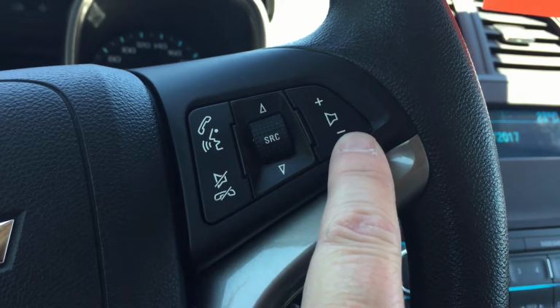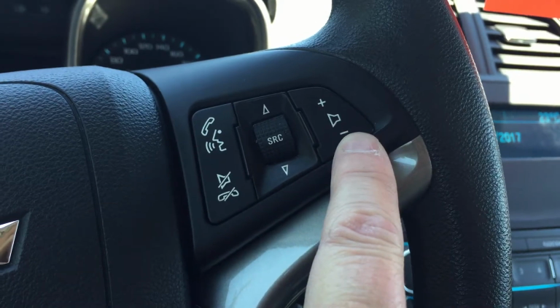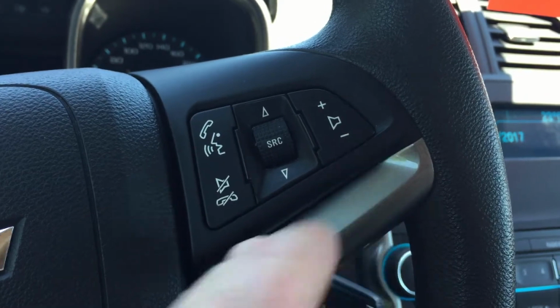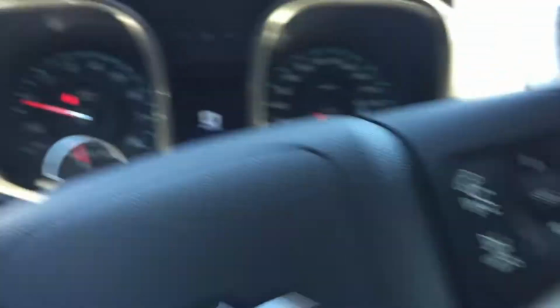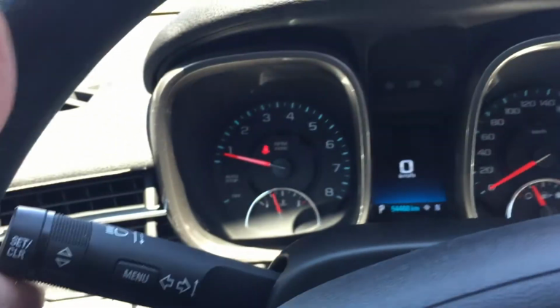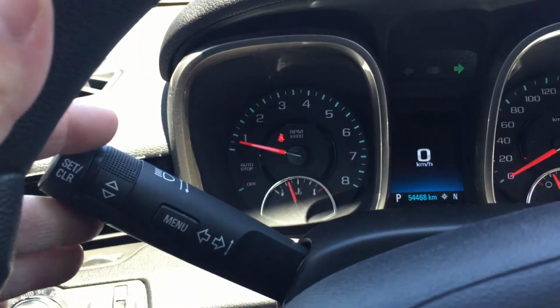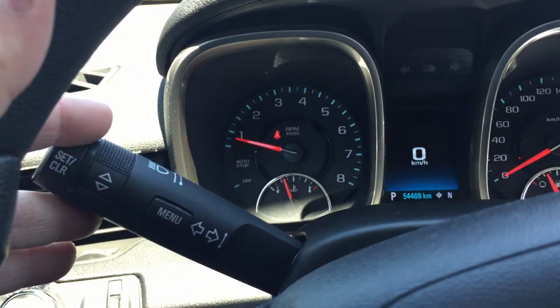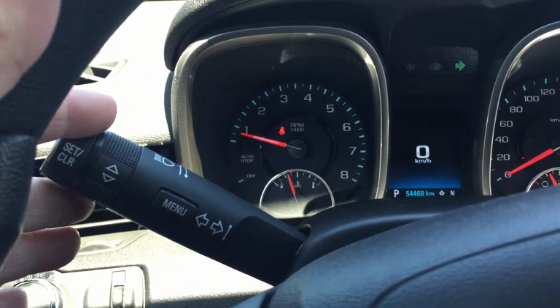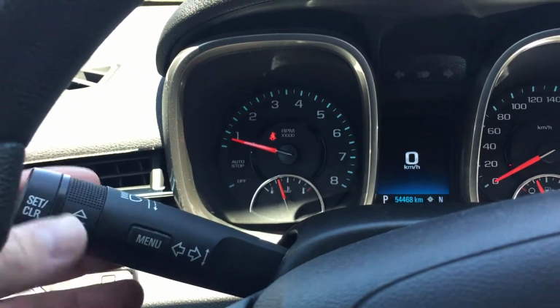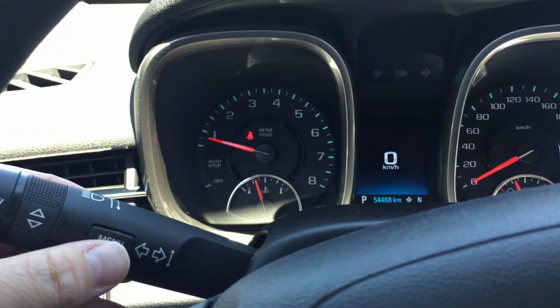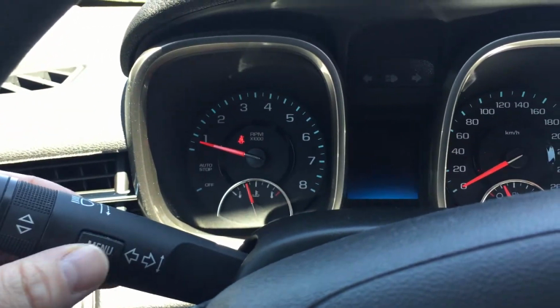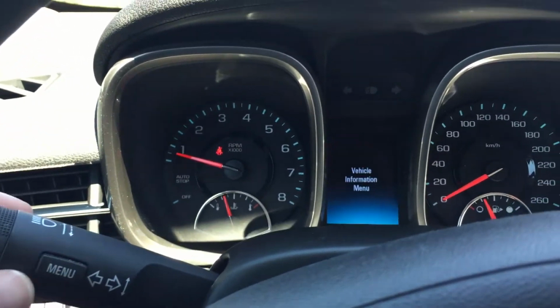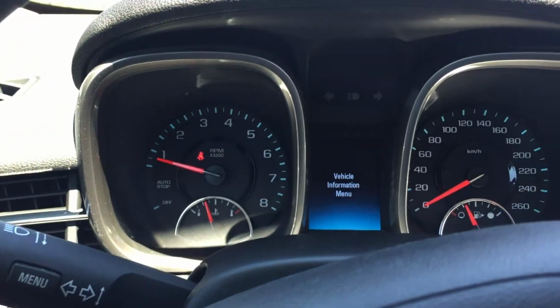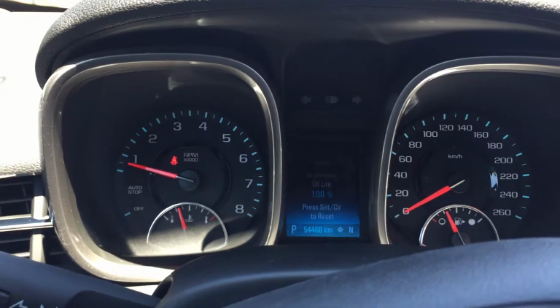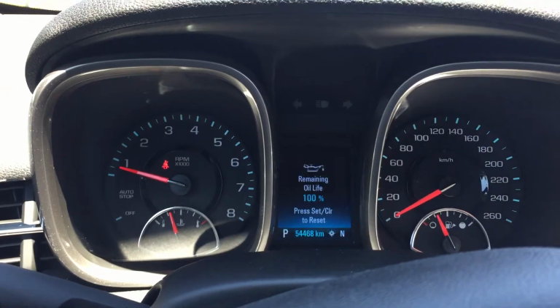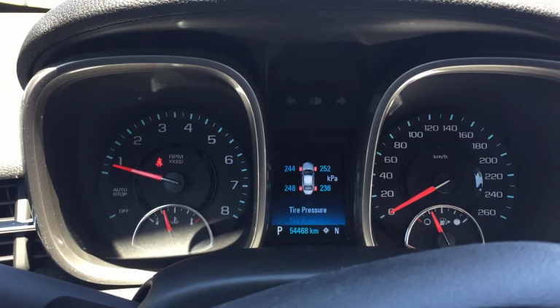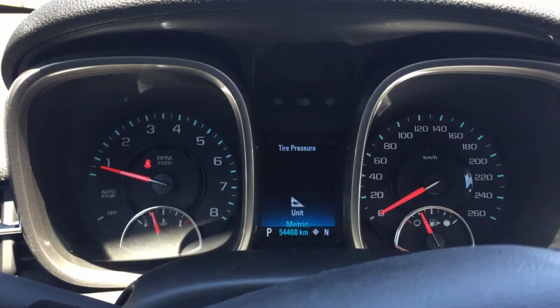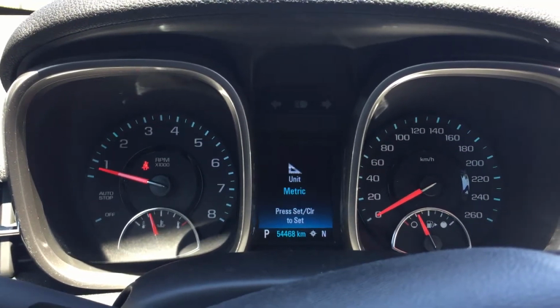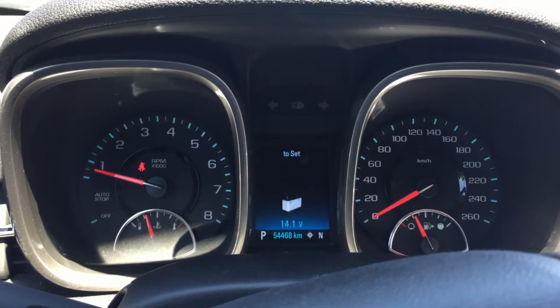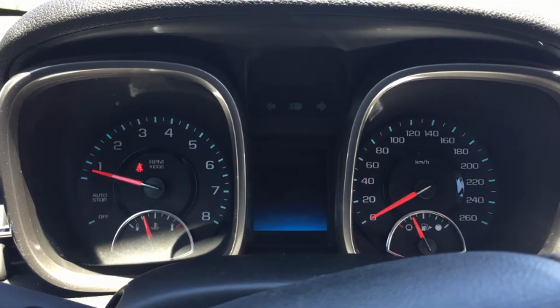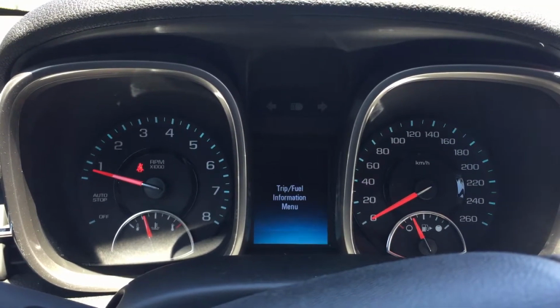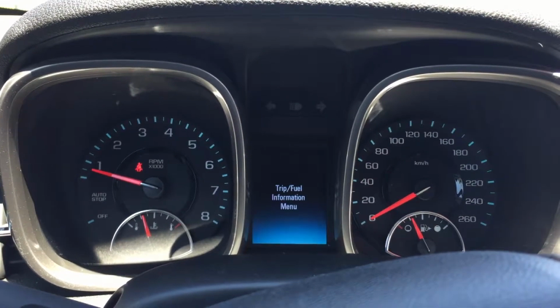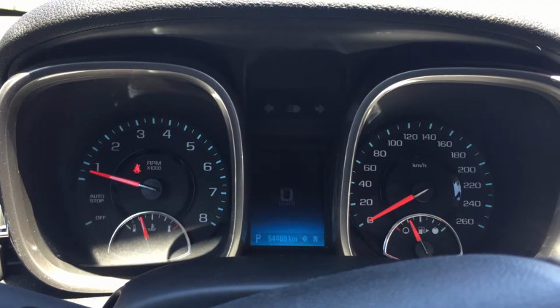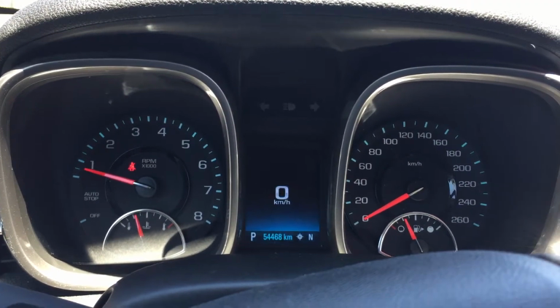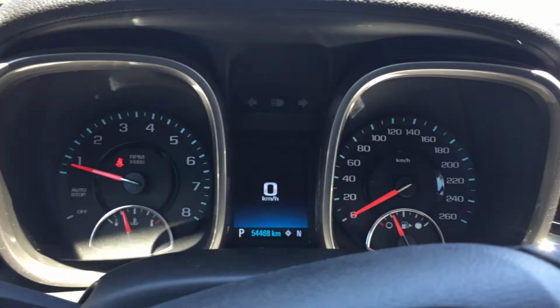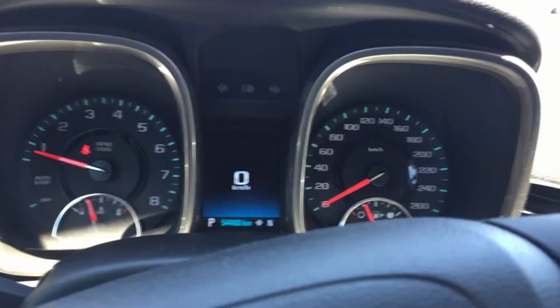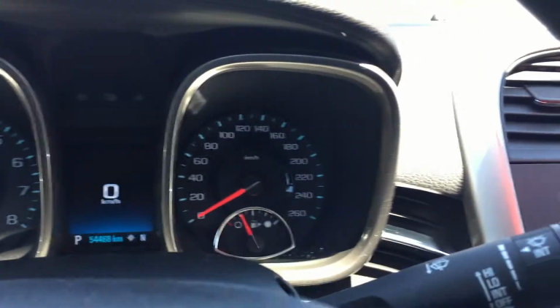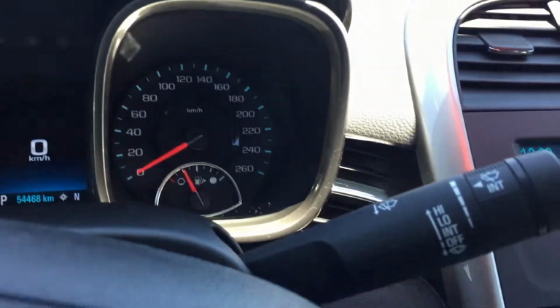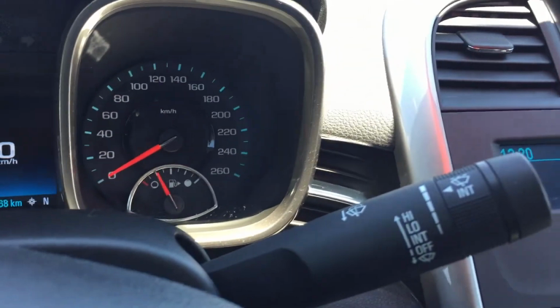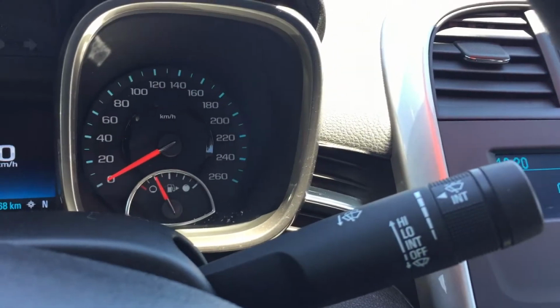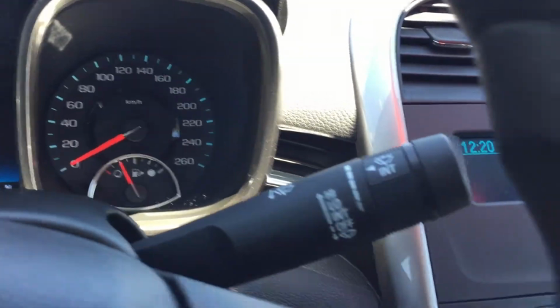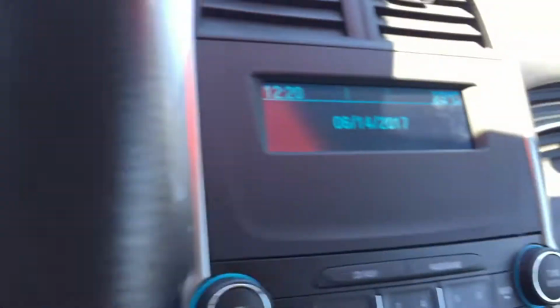There's the volume control, lighting, signal operation, and a menu button. Press there, scroll, and get all the information you need for your vehicle right in front of you. There's the wiper operation as well.